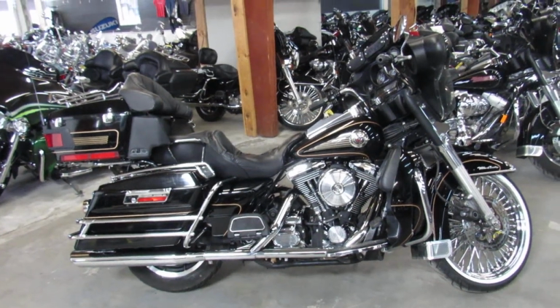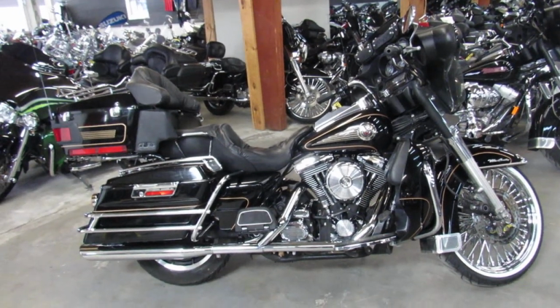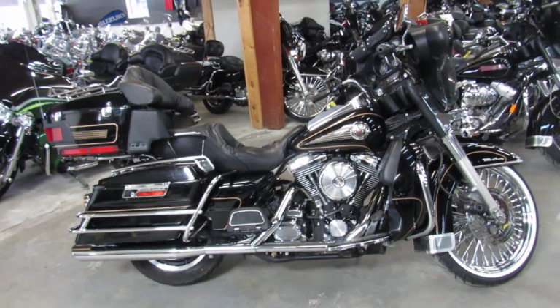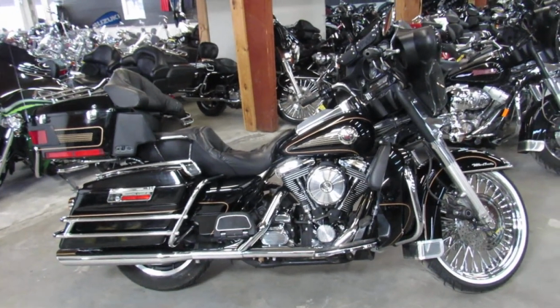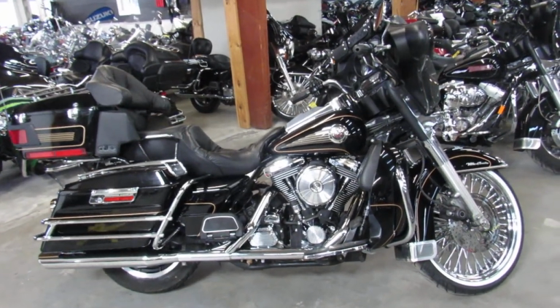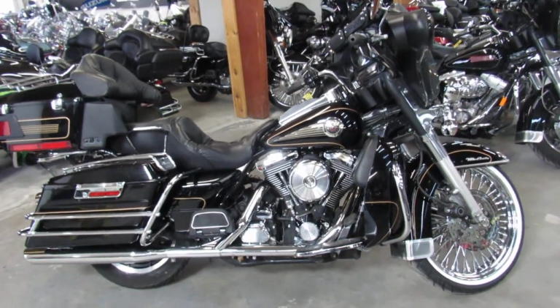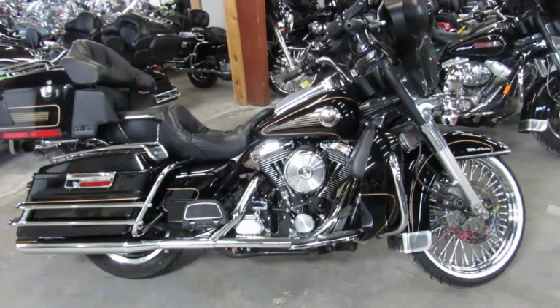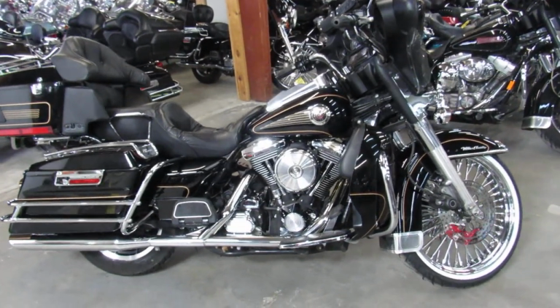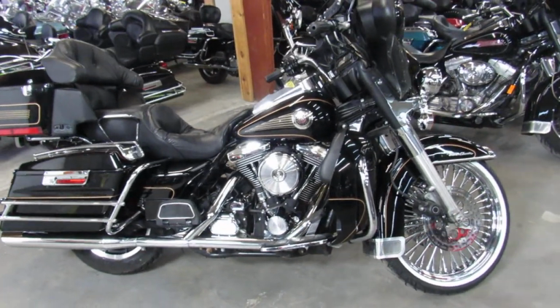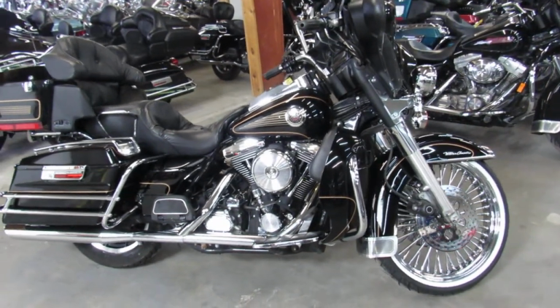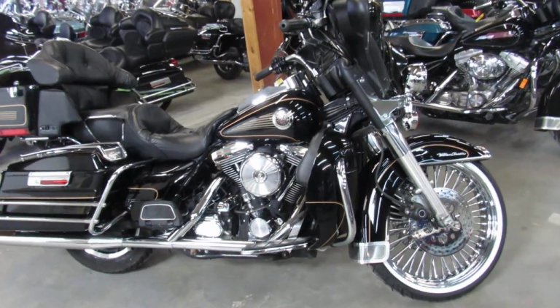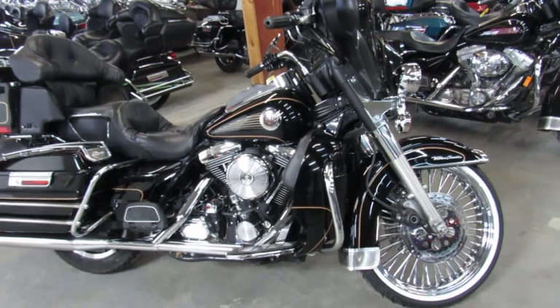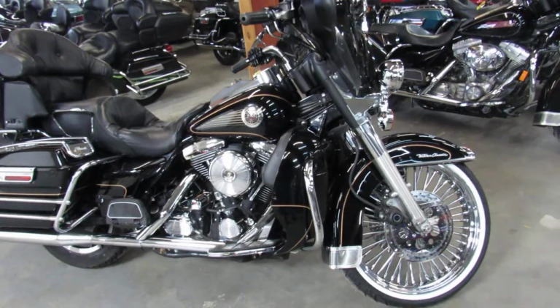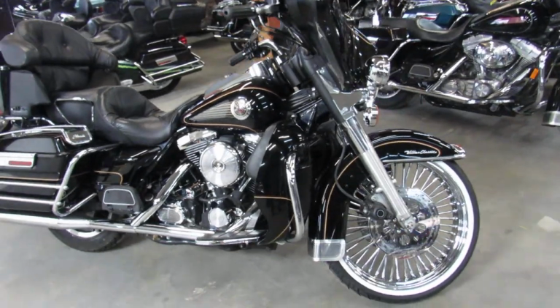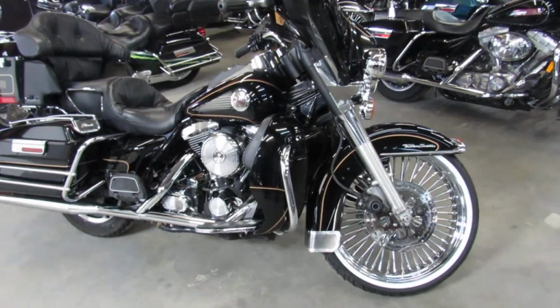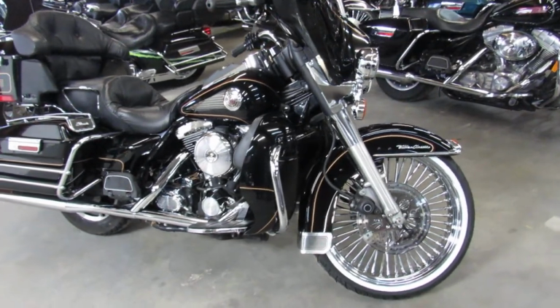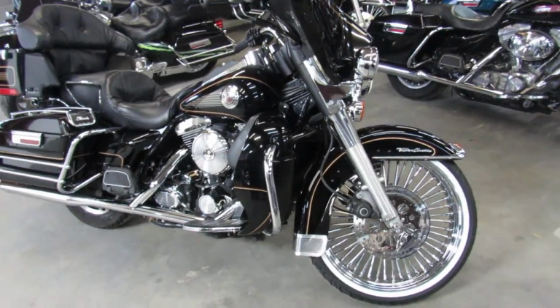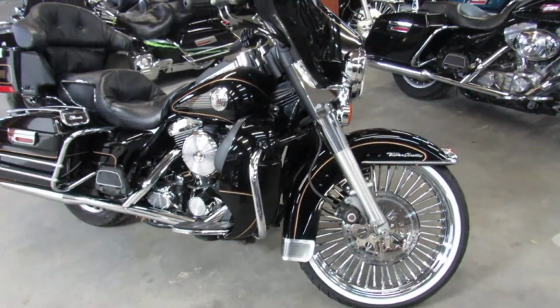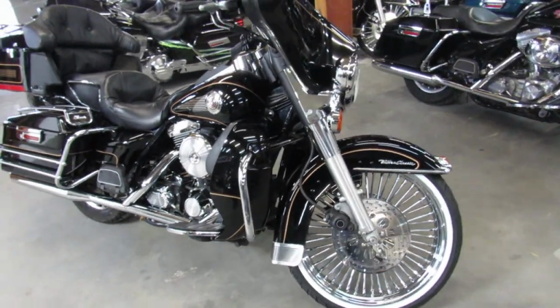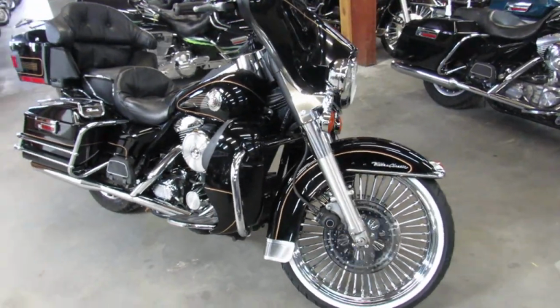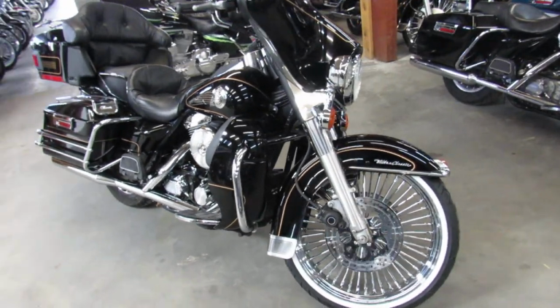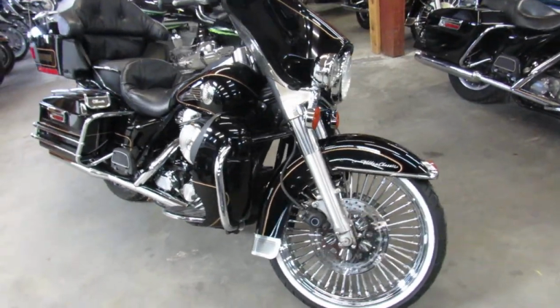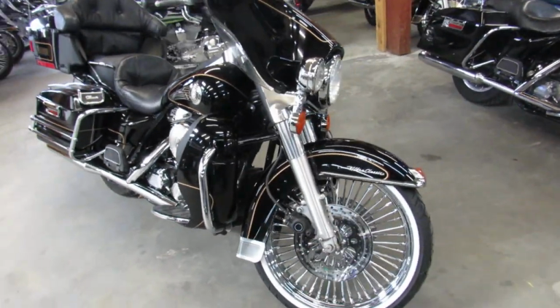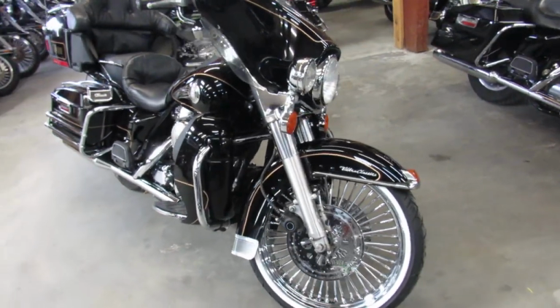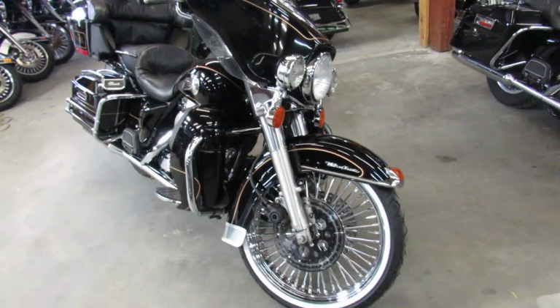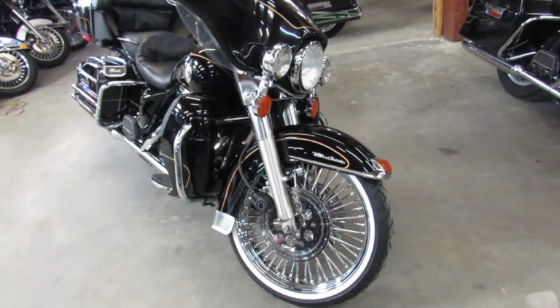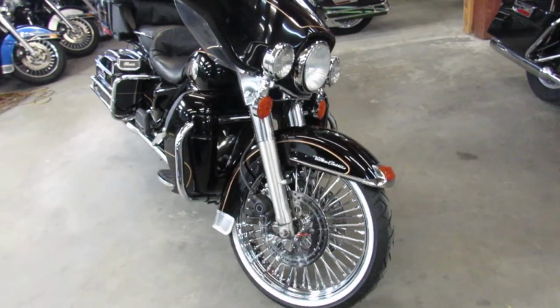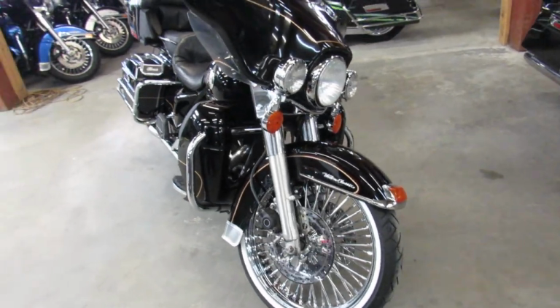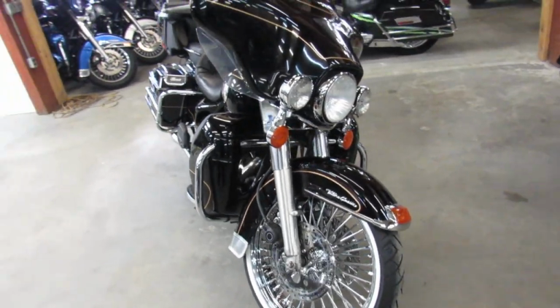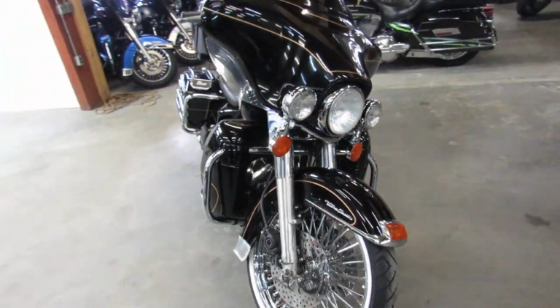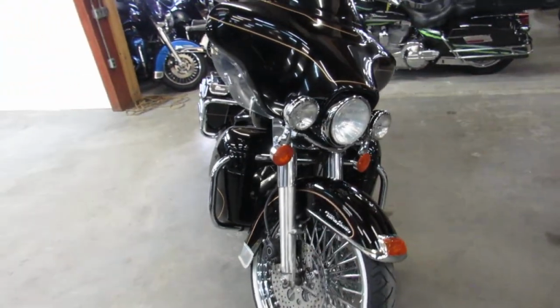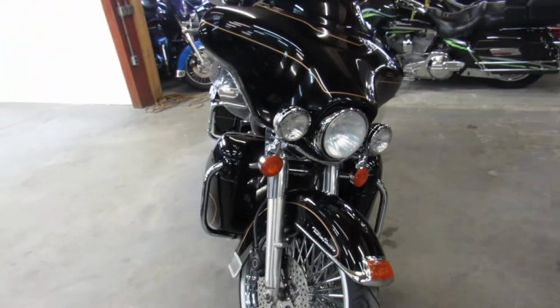Hey guys, Aaron and Andrew at Approval Powersports here doing some videos on the used bikes. Over 400 used Harleys in stock, guaranteed financing, we have leasing programs, layaway programs, your trades are always welcome.